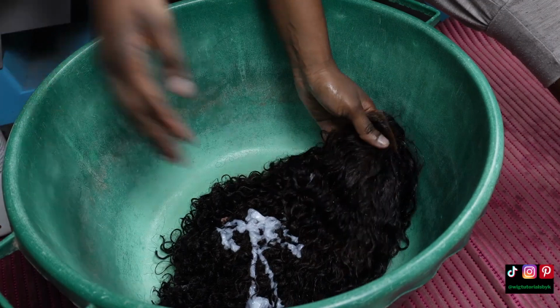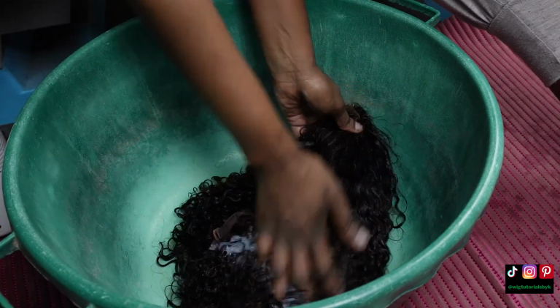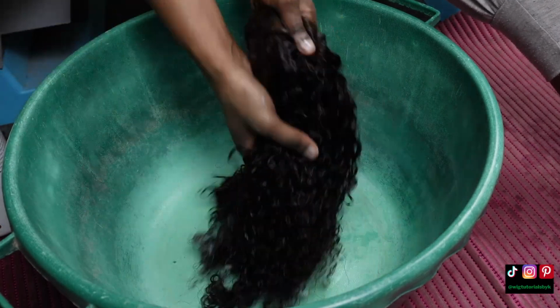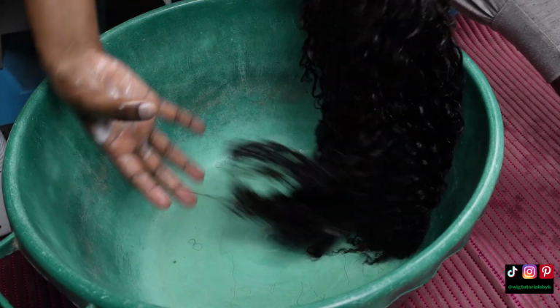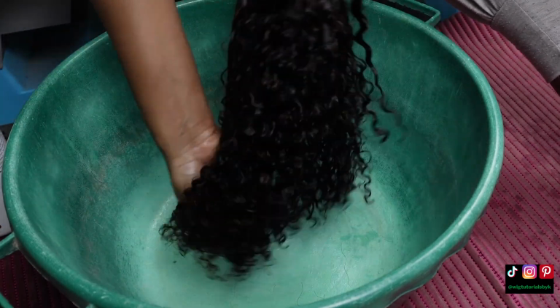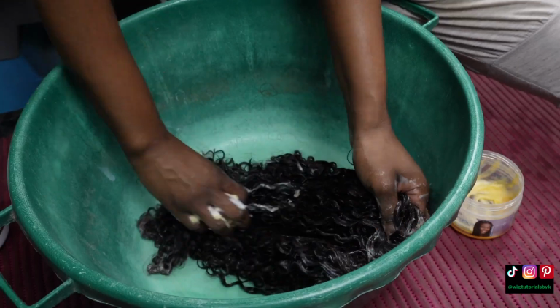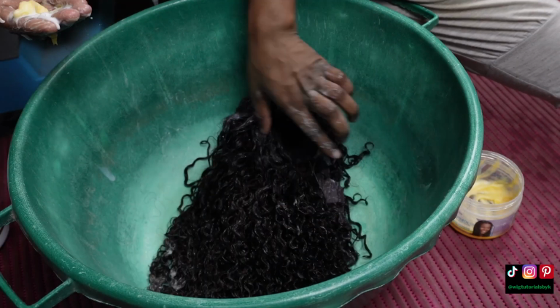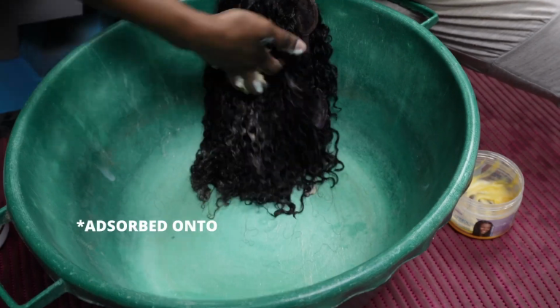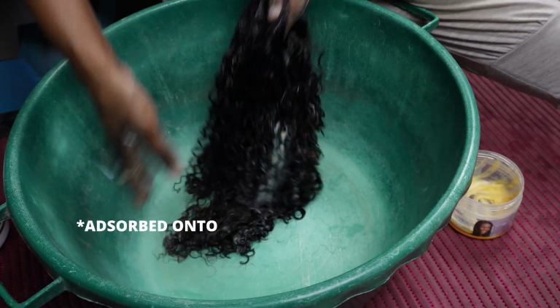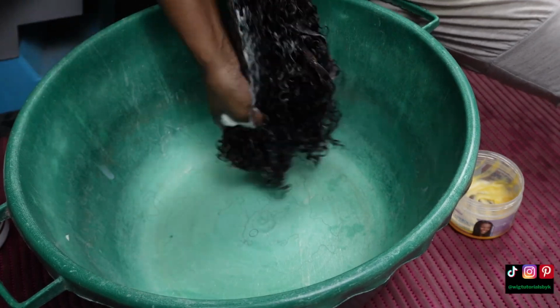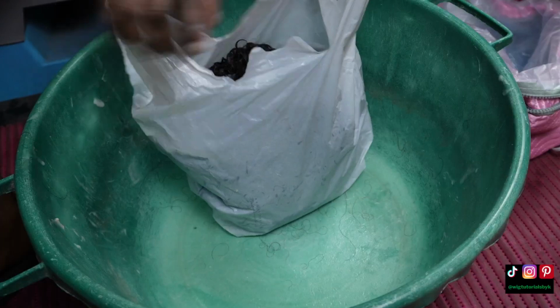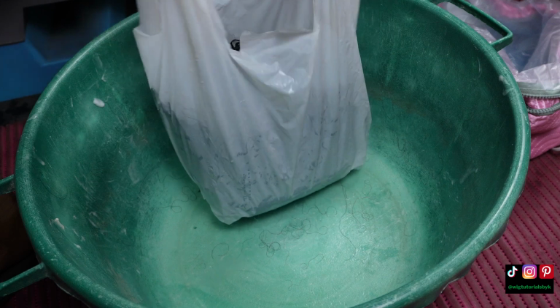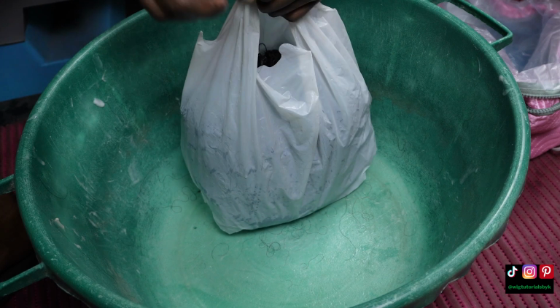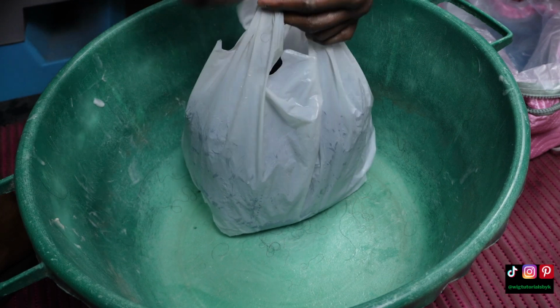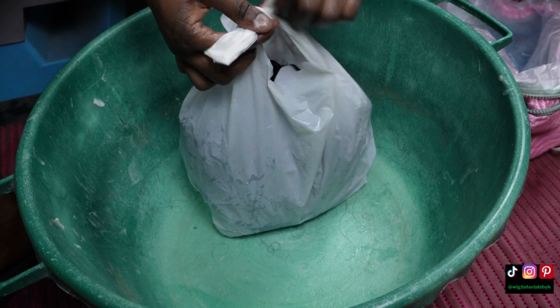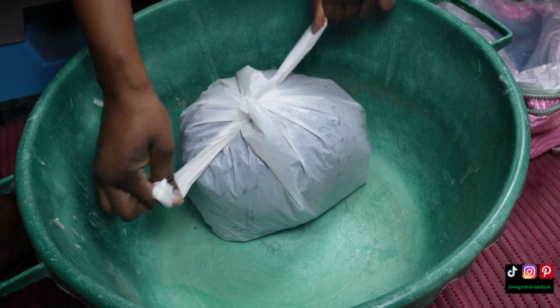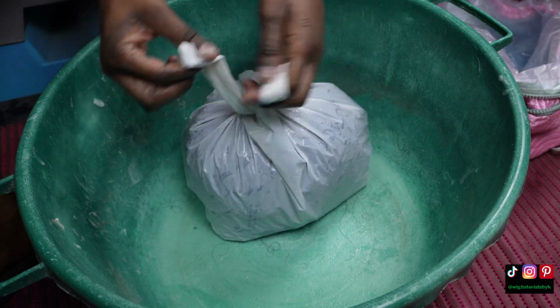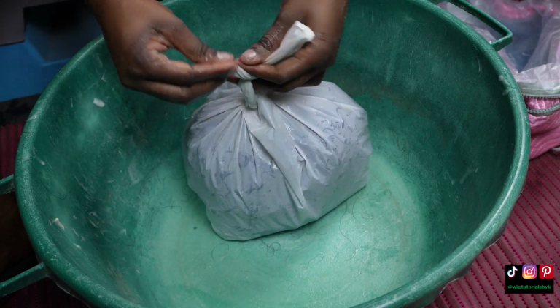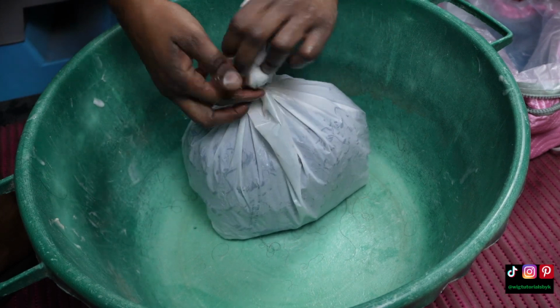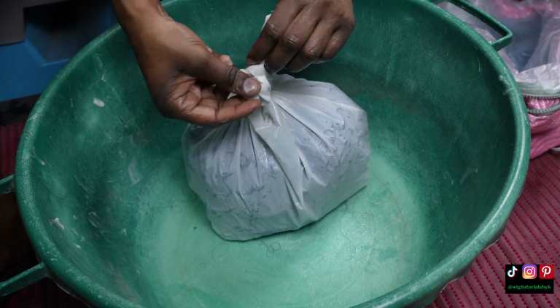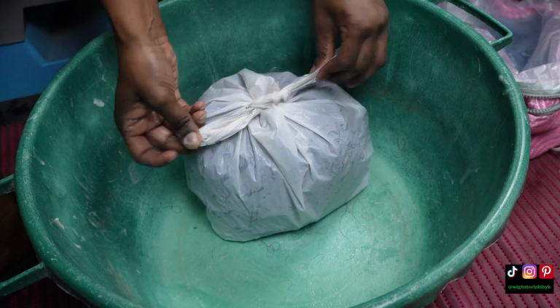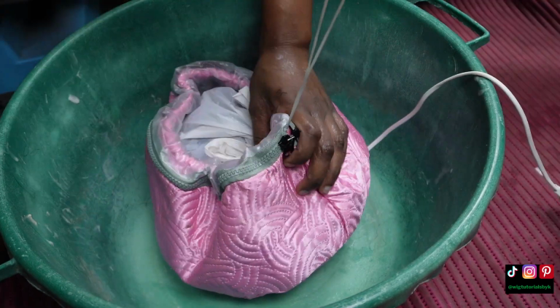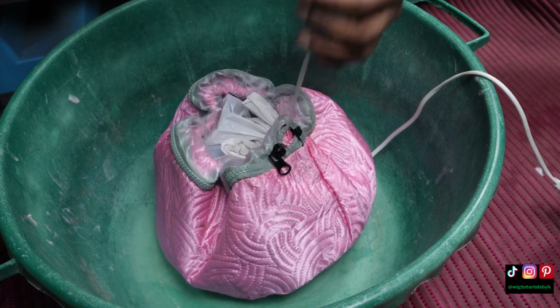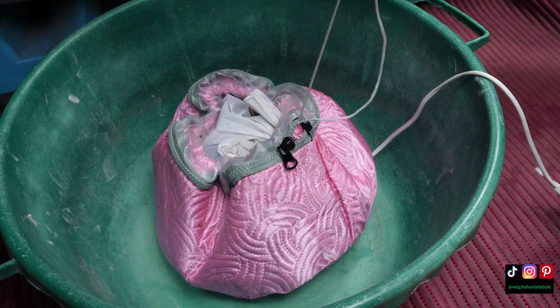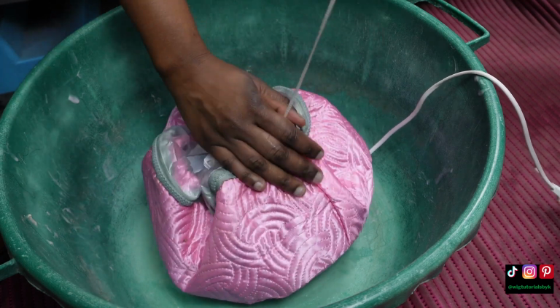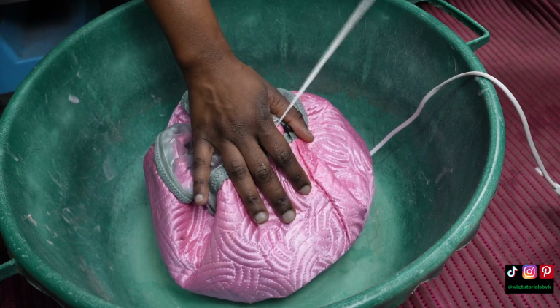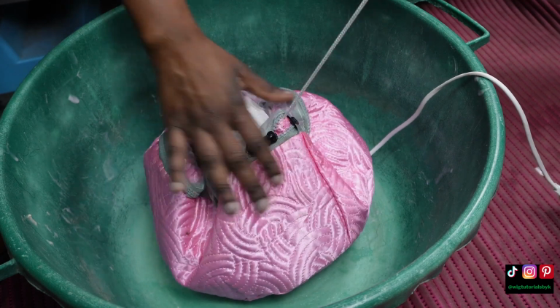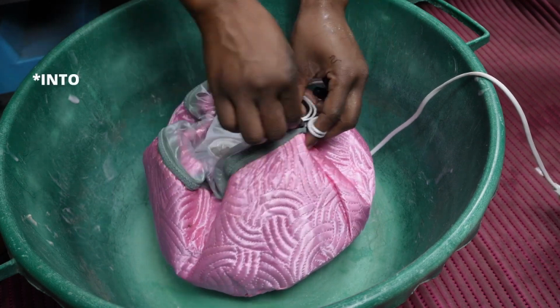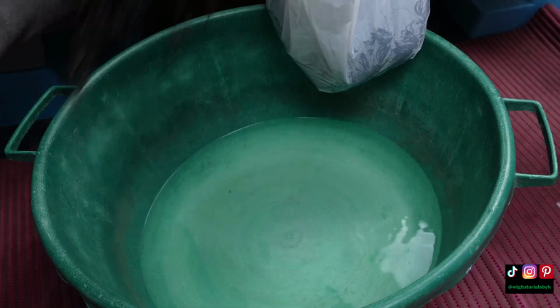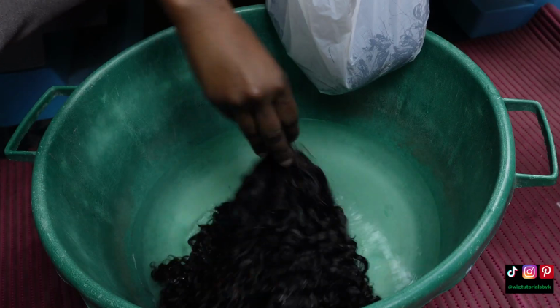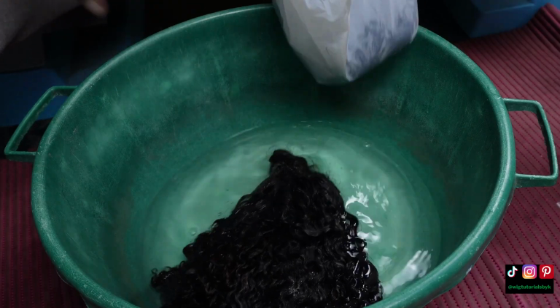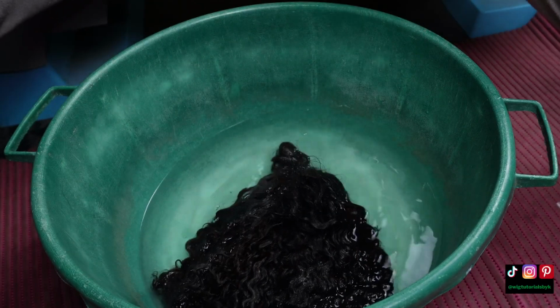I'll be steaming the wig to ensure the products get absorbed into the hair and the hair comes out silky. If you don't have a steamer, you can put it in the microwave, or fill a tub with boiling water, place plastic over the hair, and then cover it with a towel.